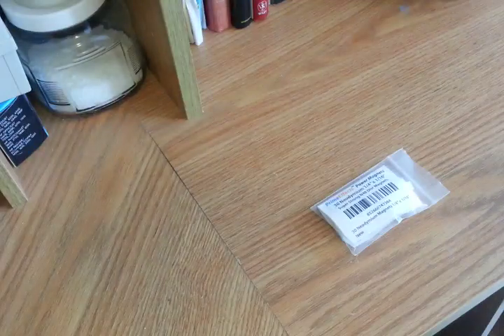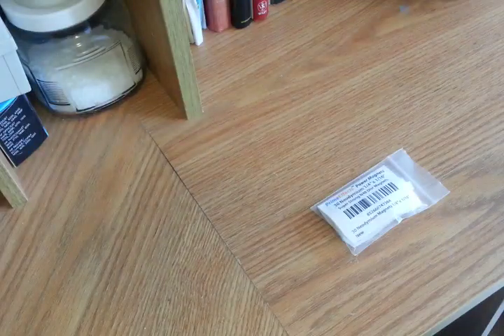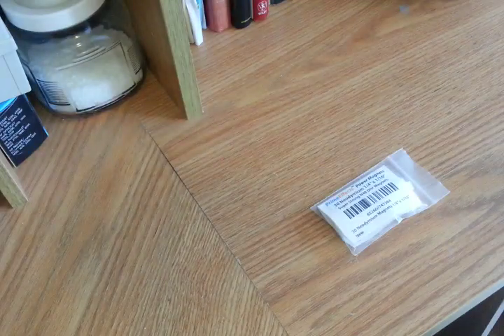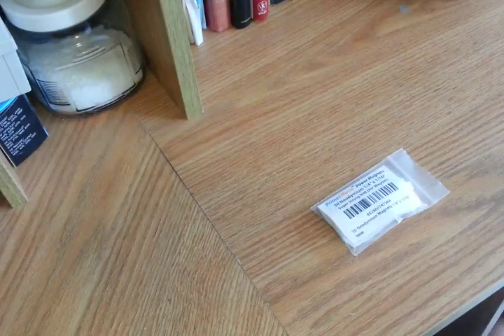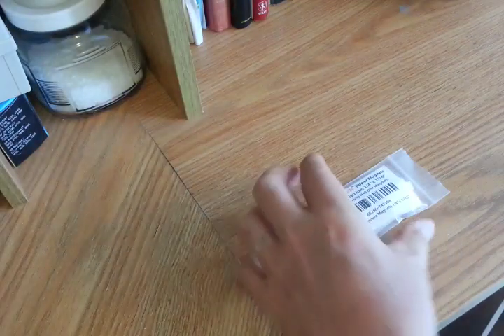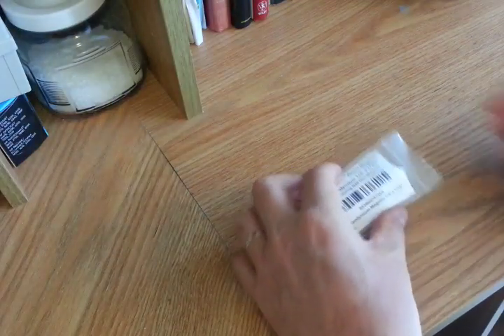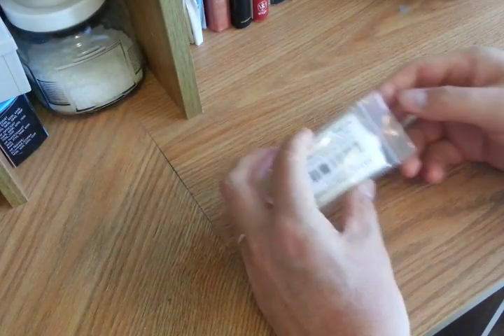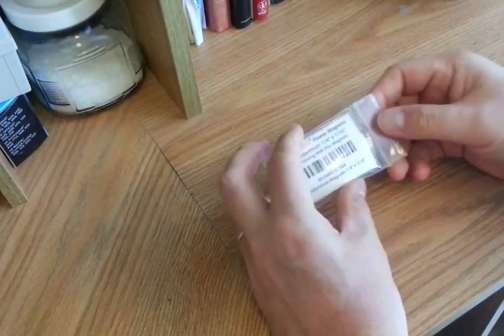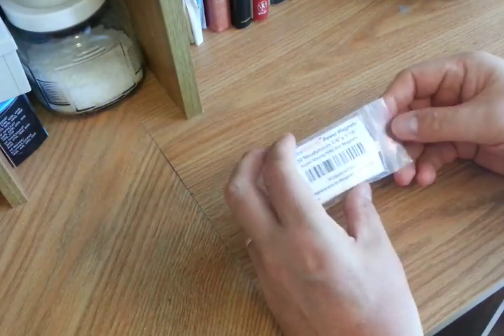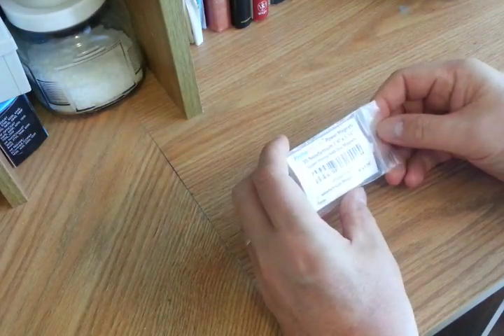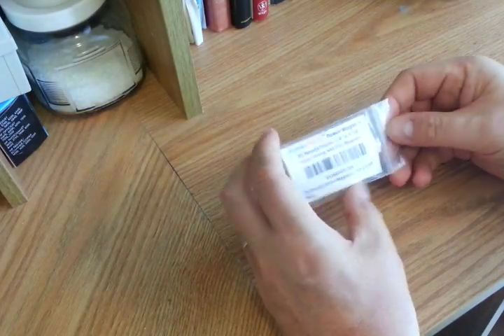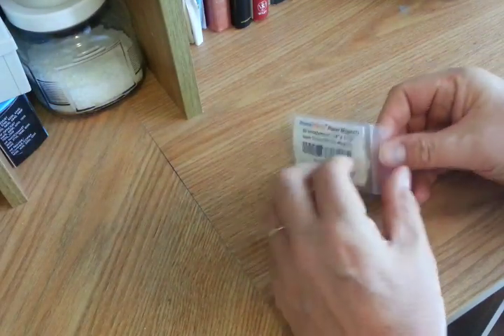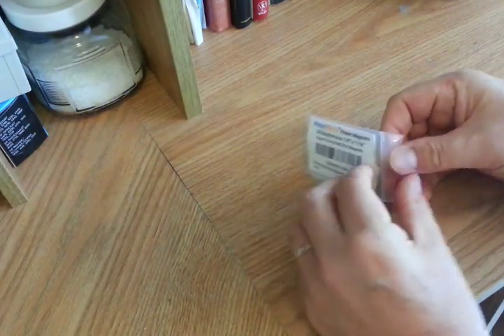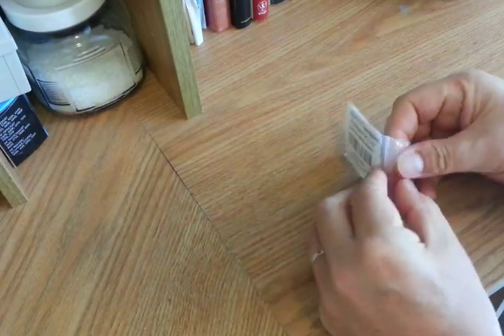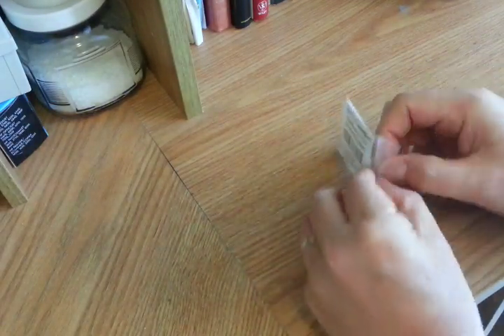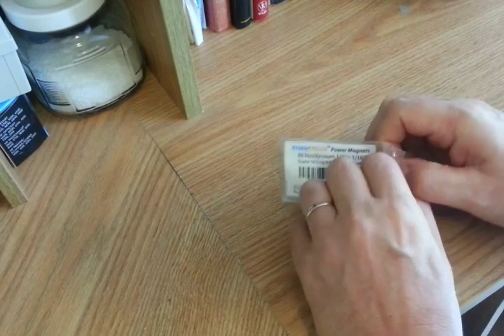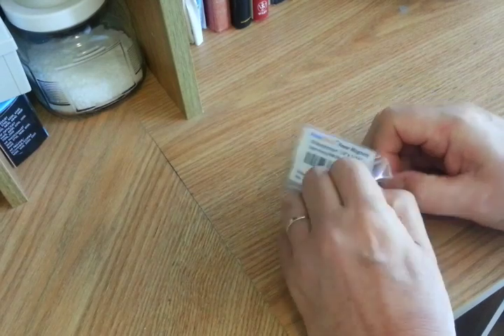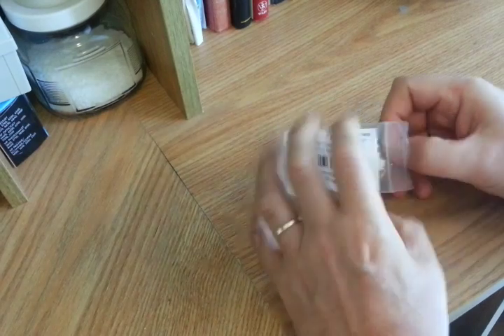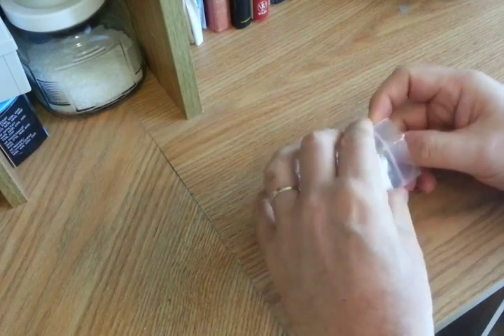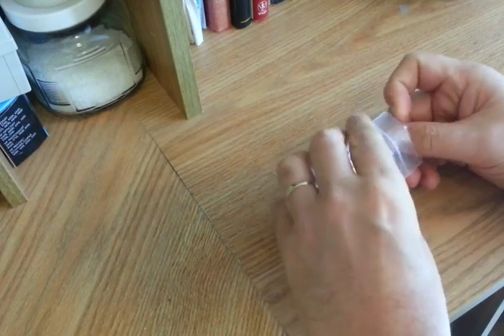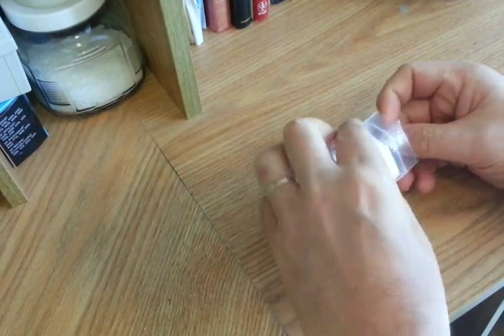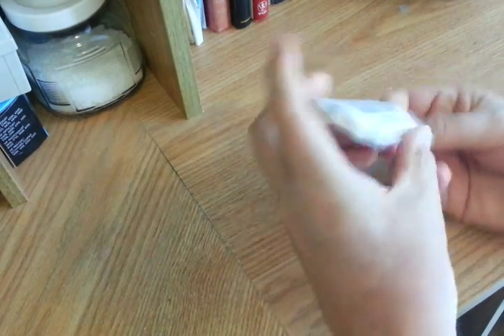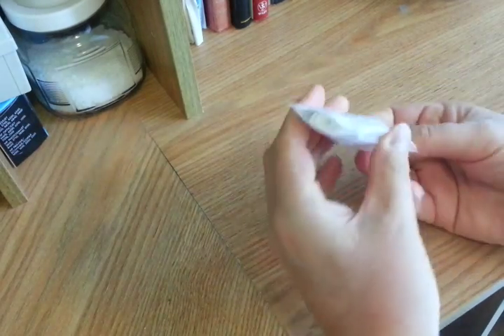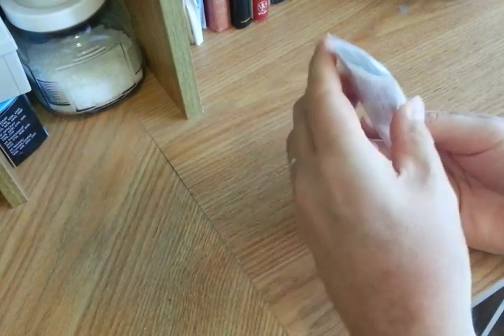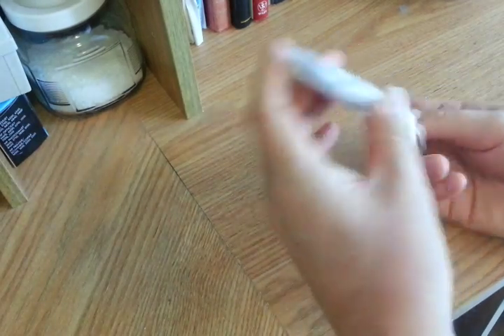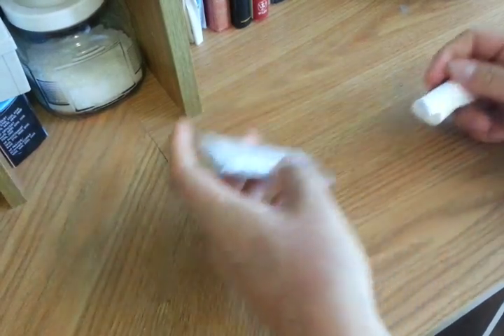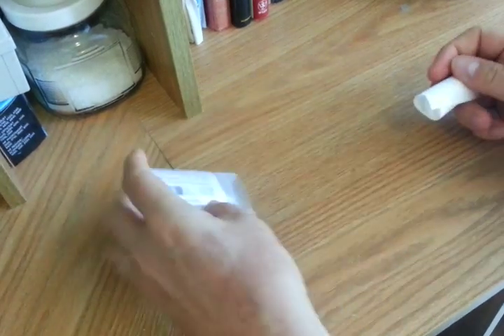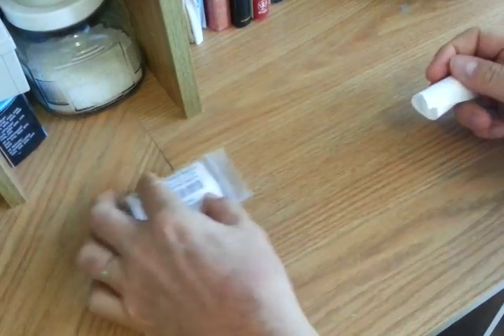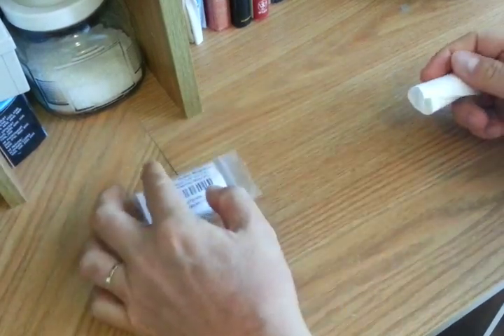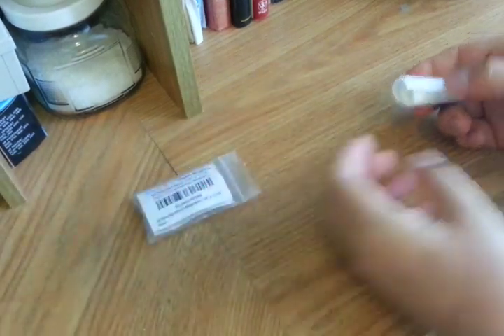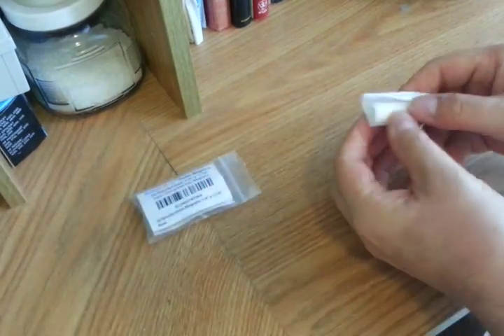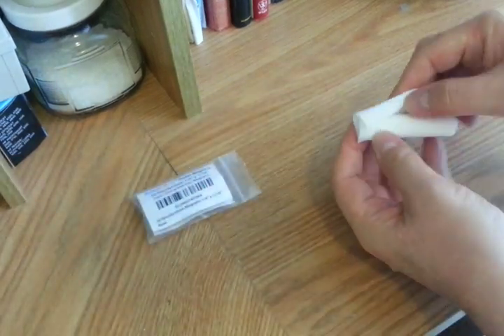Hi, this is Philip with Prime Effects. I wanted to show you just a little bit about your neodymium magnets. These are extremely strong magnets, even though they're tiny.